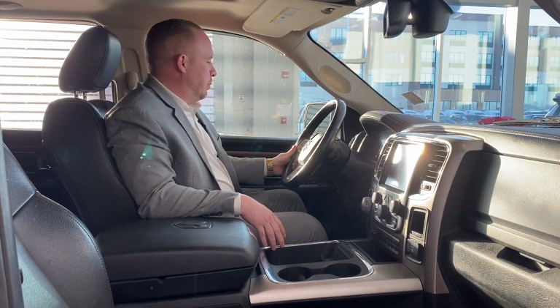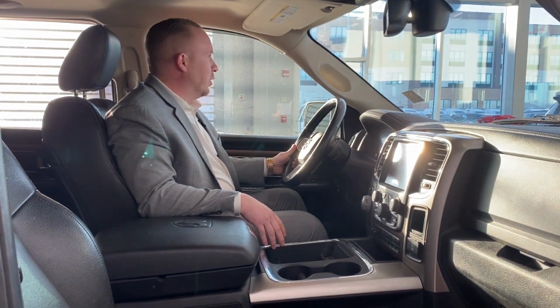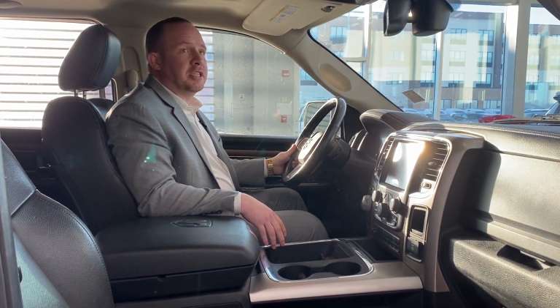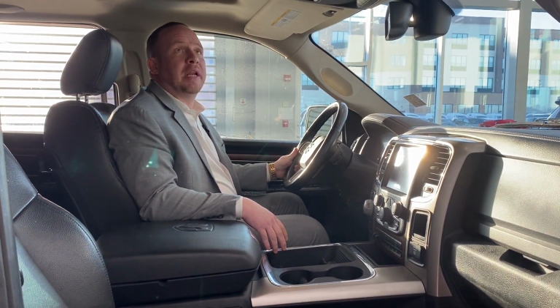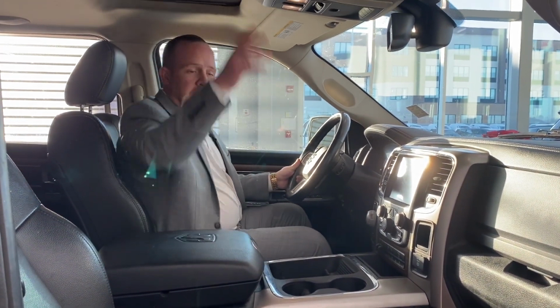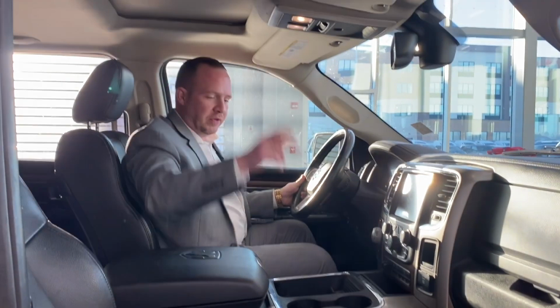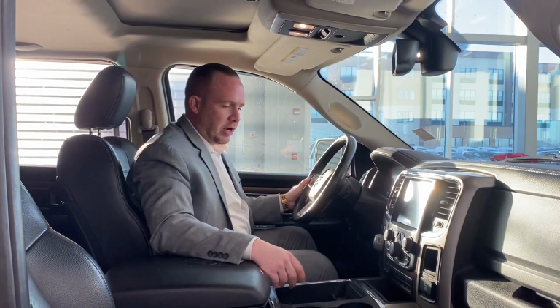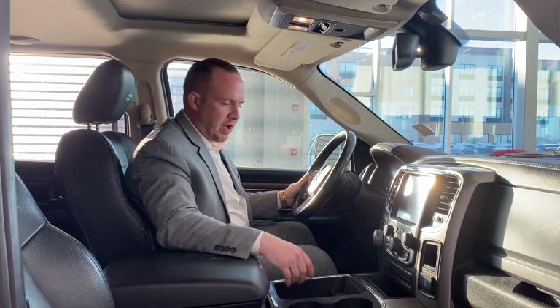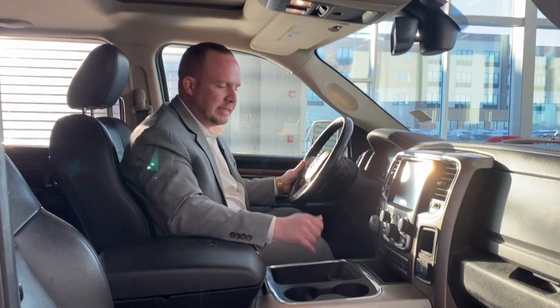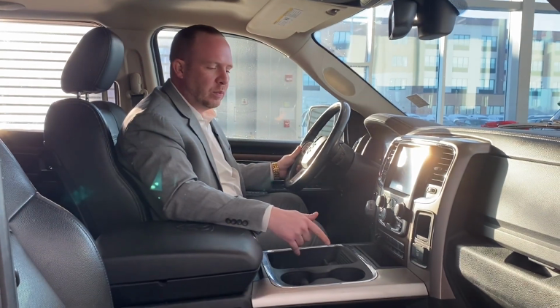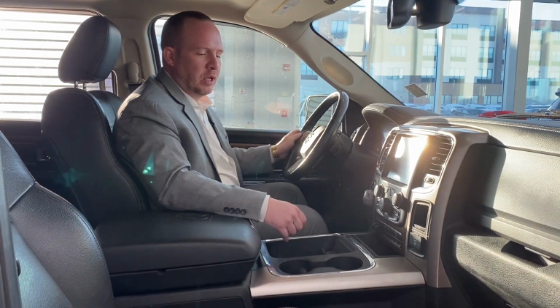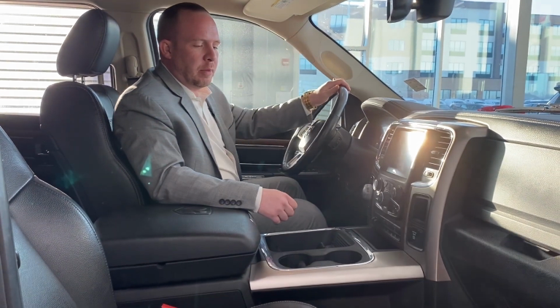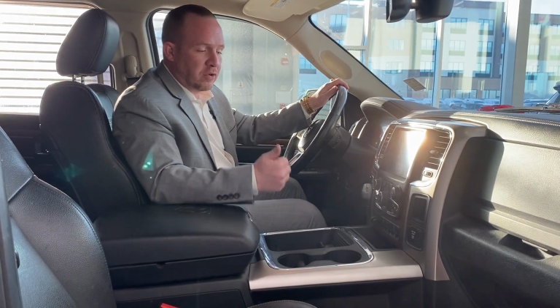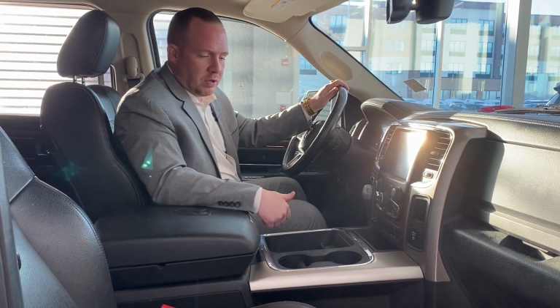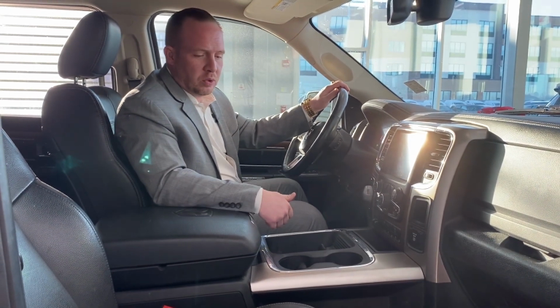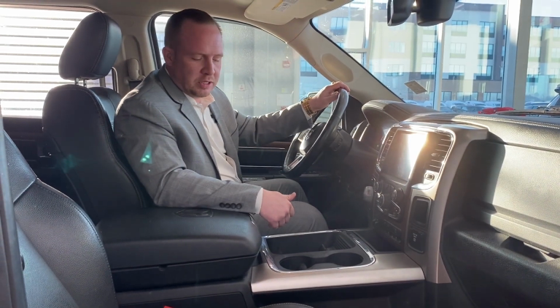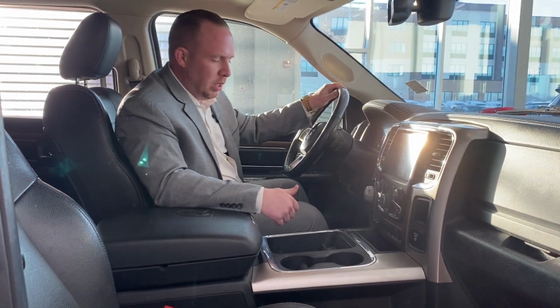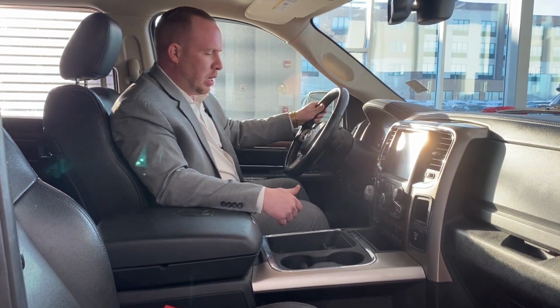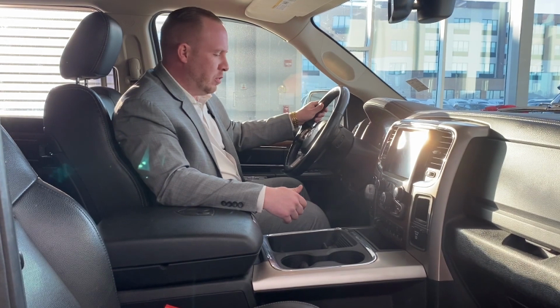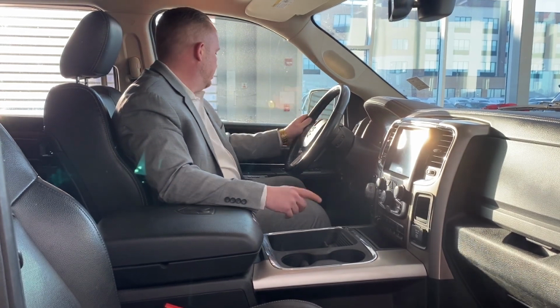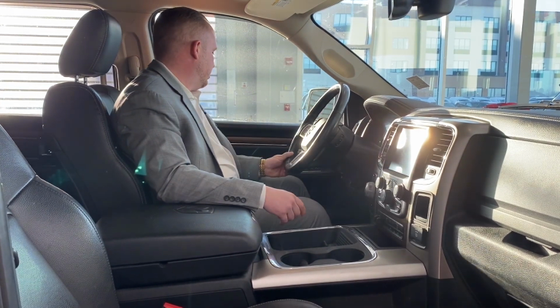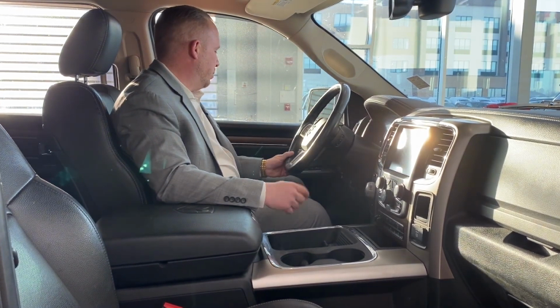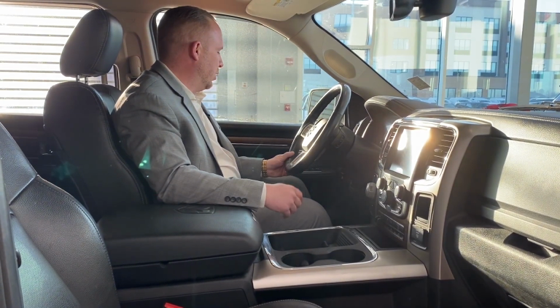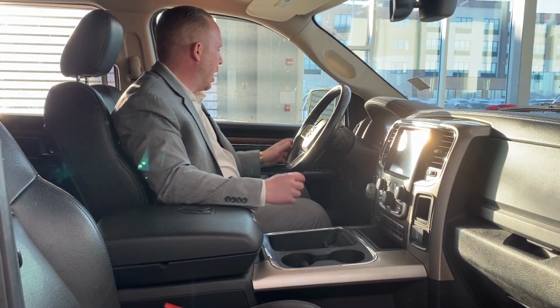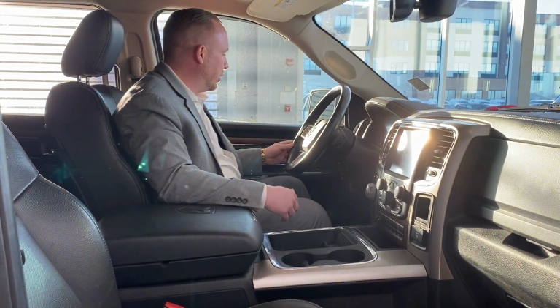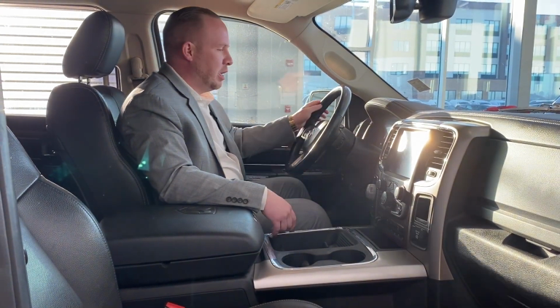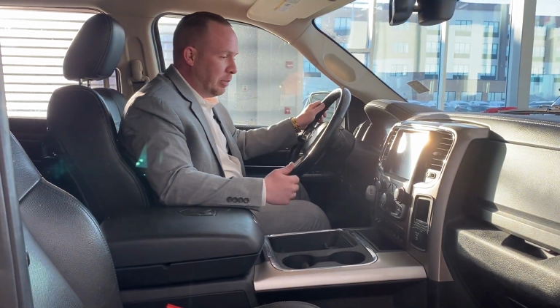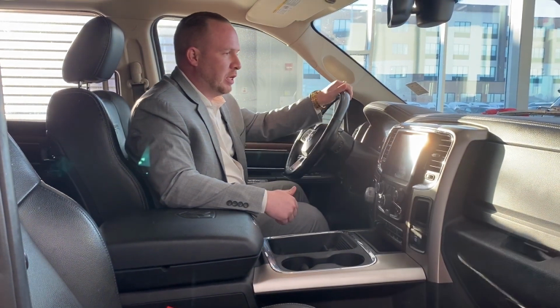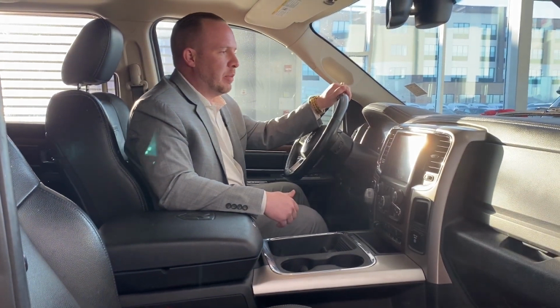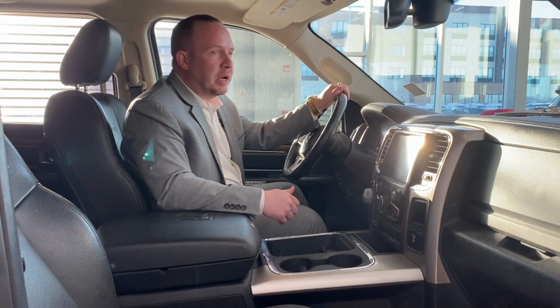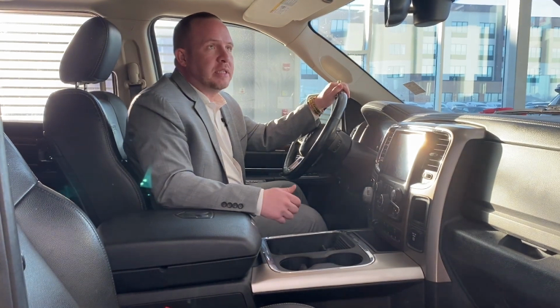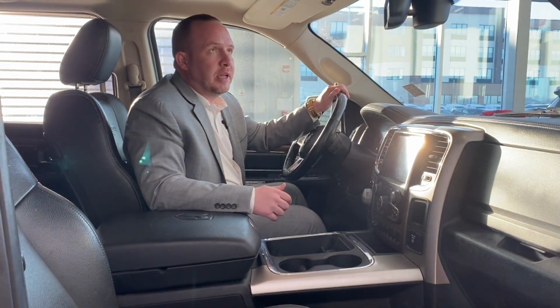So on the interior, it's actually quite nice. You've got a nice sunroof here, you have heated seats, heated wheel, and also cooled seats as well. You have an 8-speed transmission, power windows, power mirrors, heated mirrors, and you've got an Alpine sound system in here.